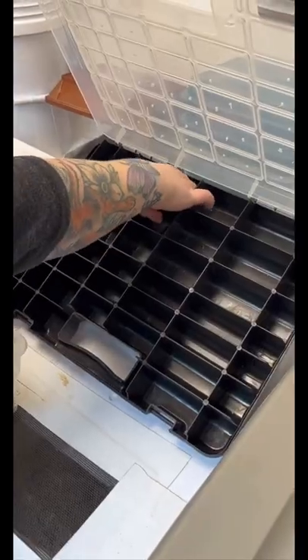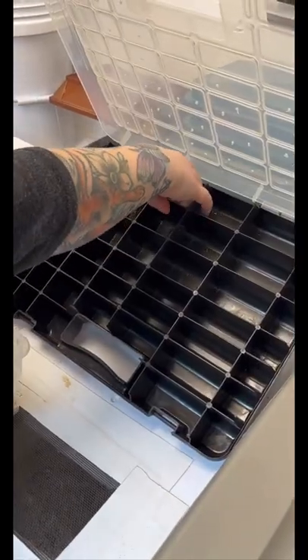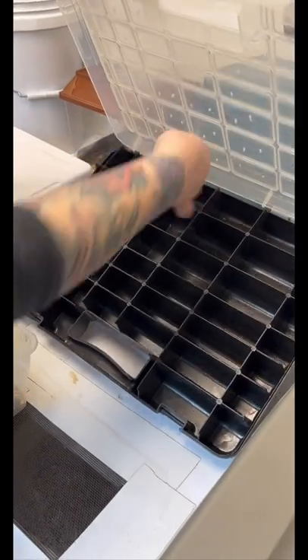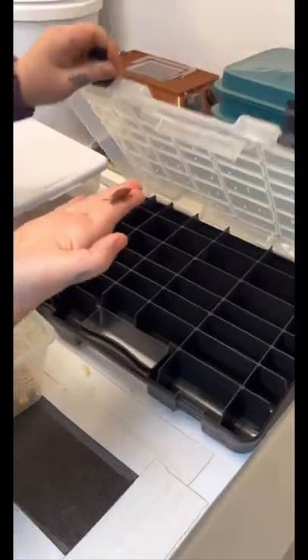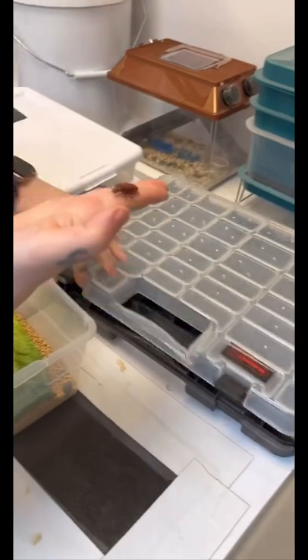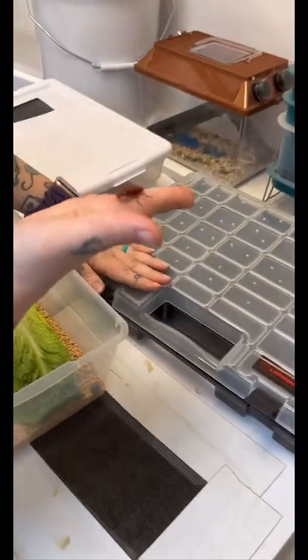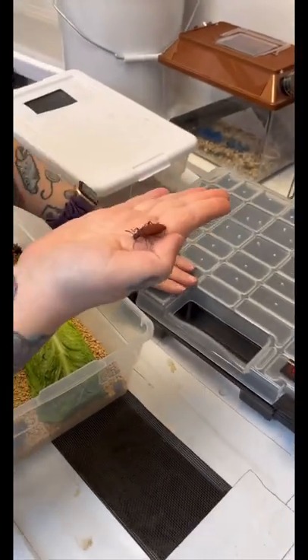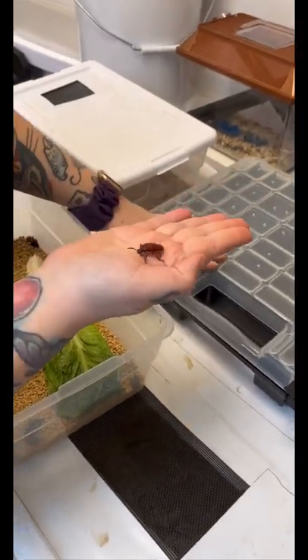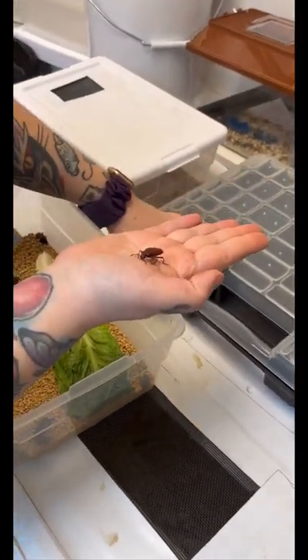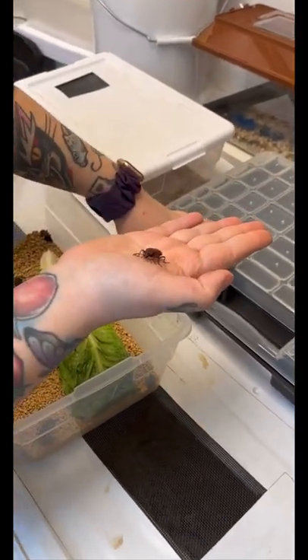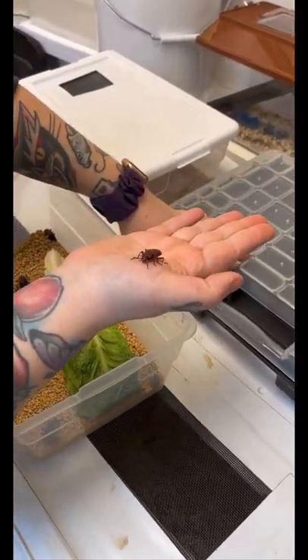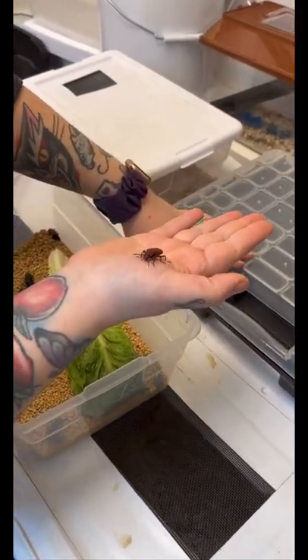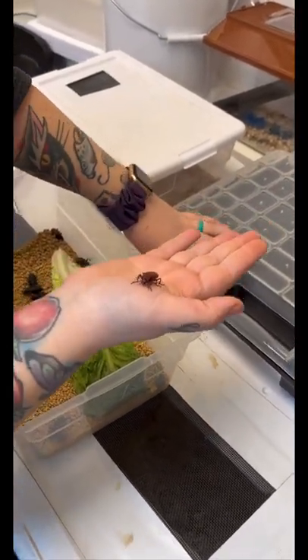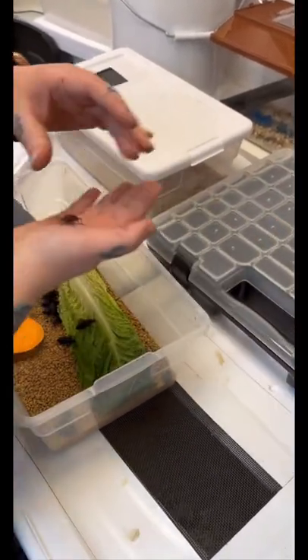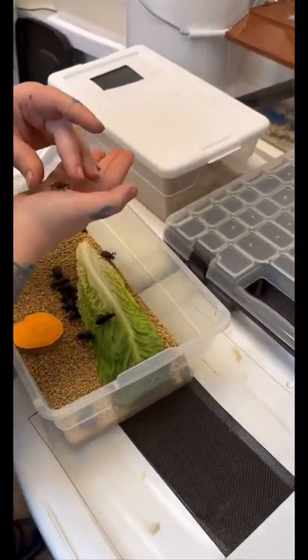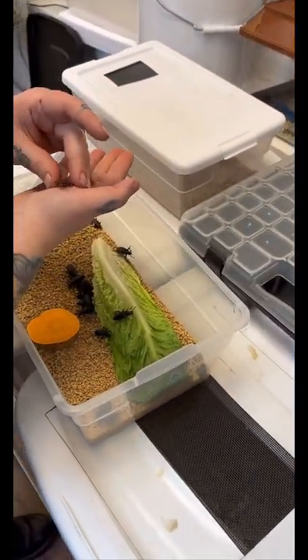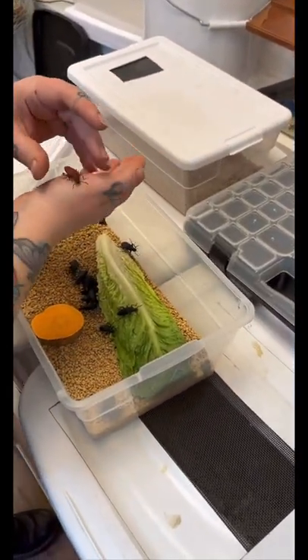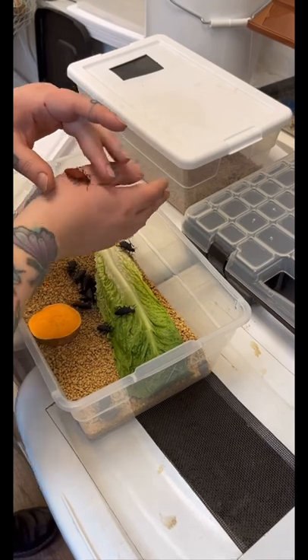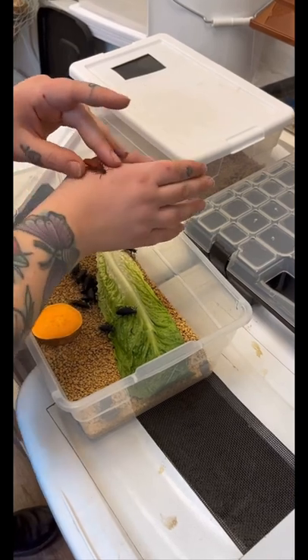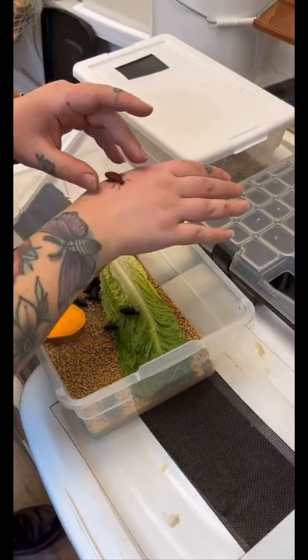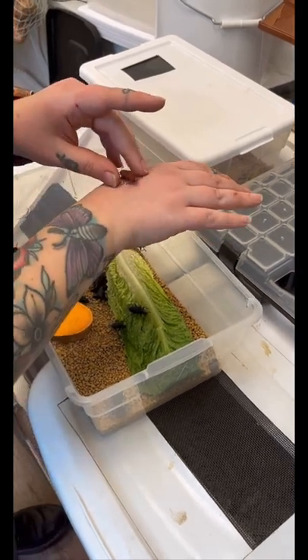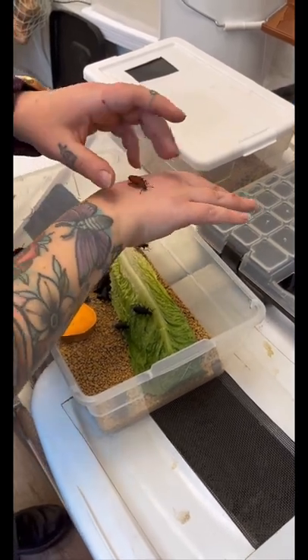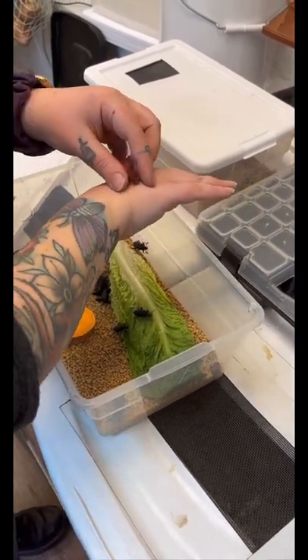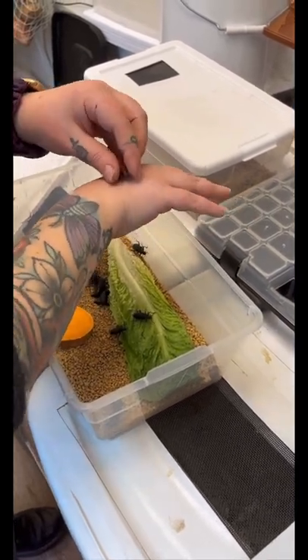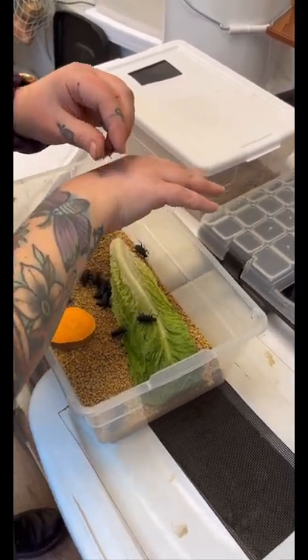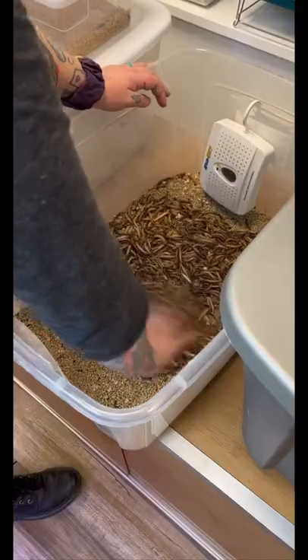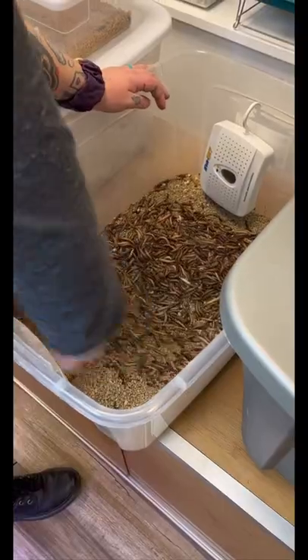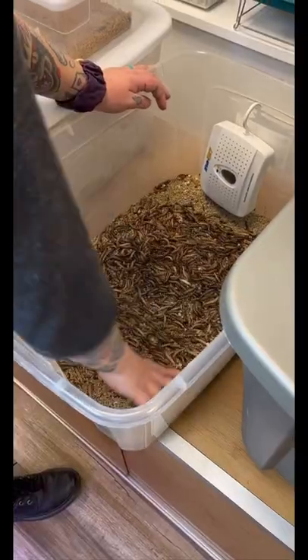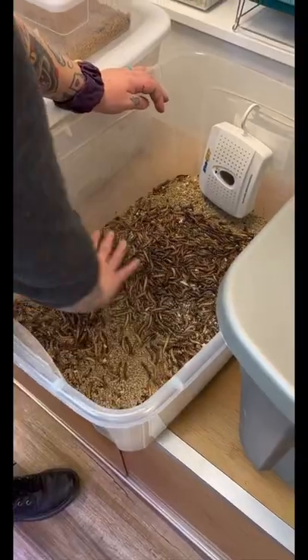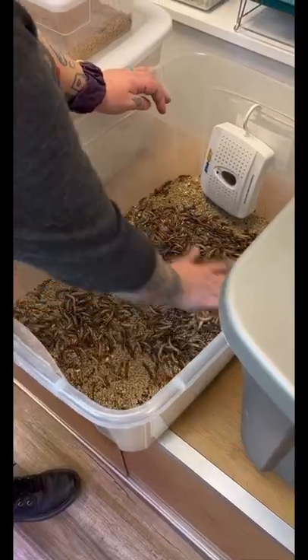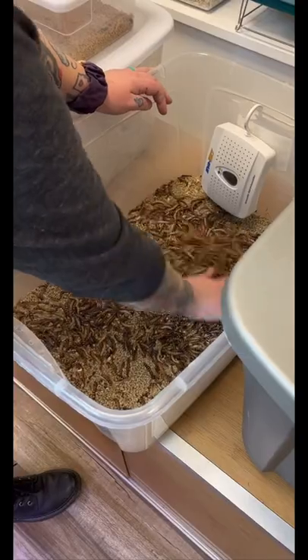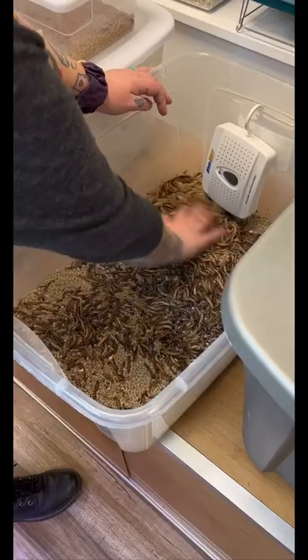In my little critter keeper that has my pupating superworm adults, I had a brand new one, so I'm going to add him to the adult colony. Oh my god, look at how many superworms I have. Gross.